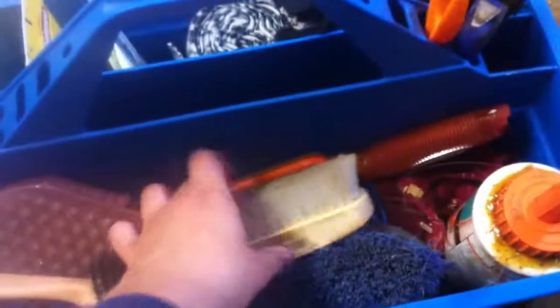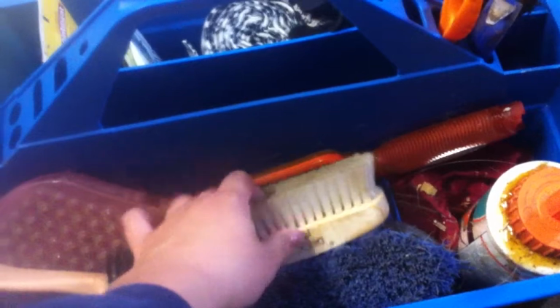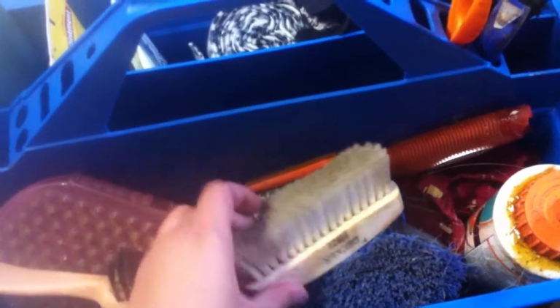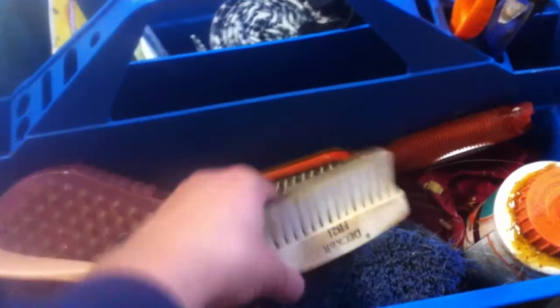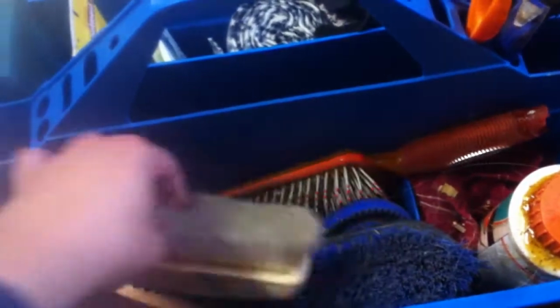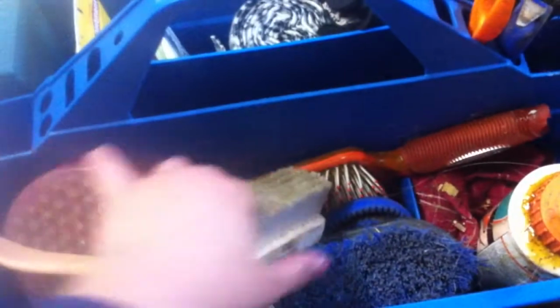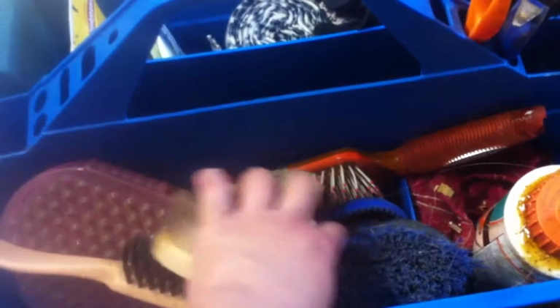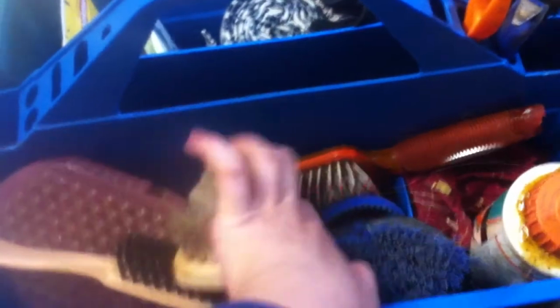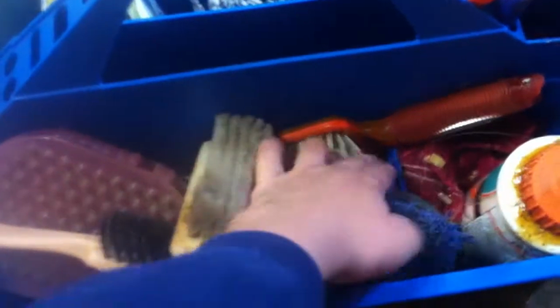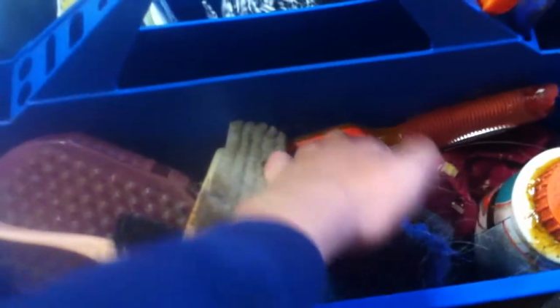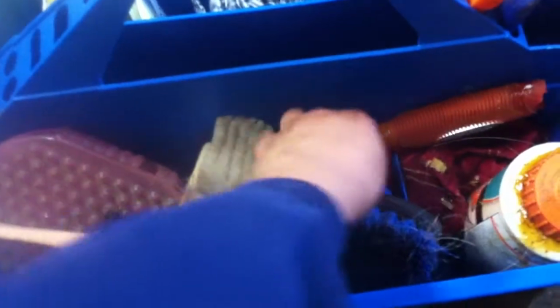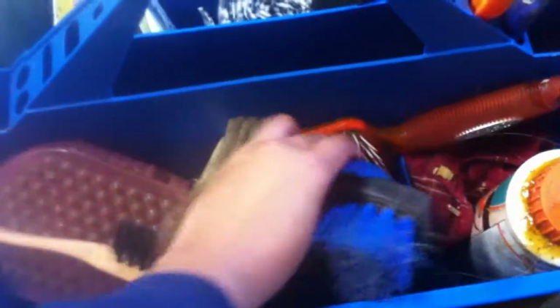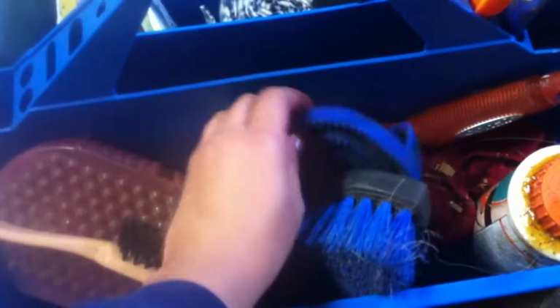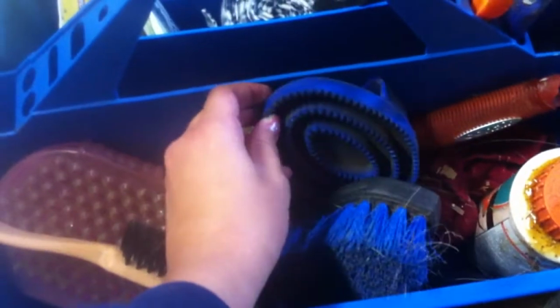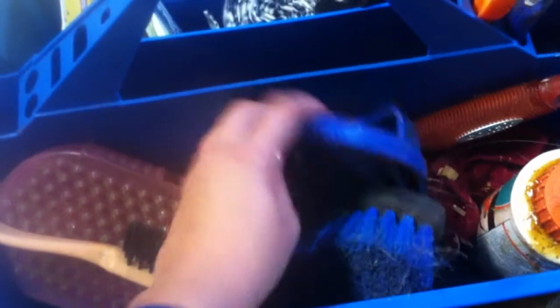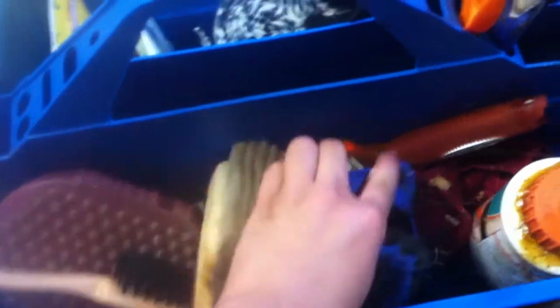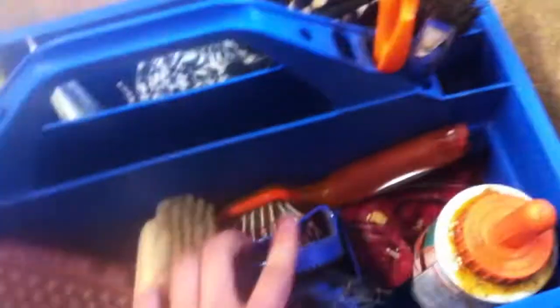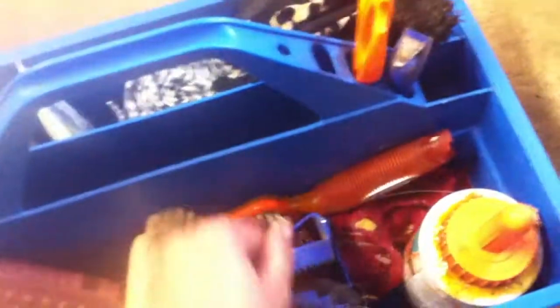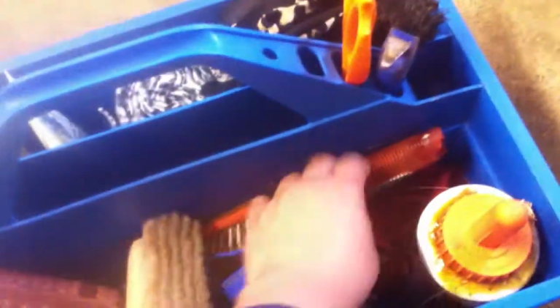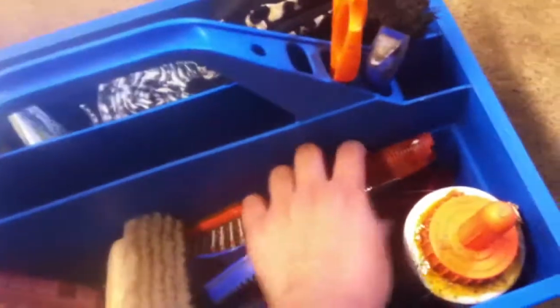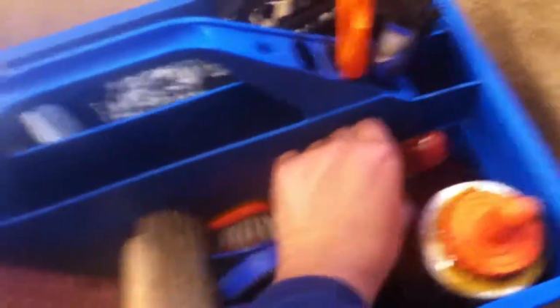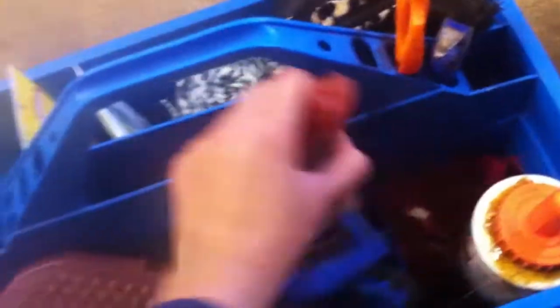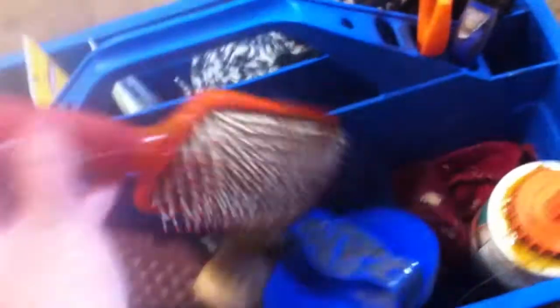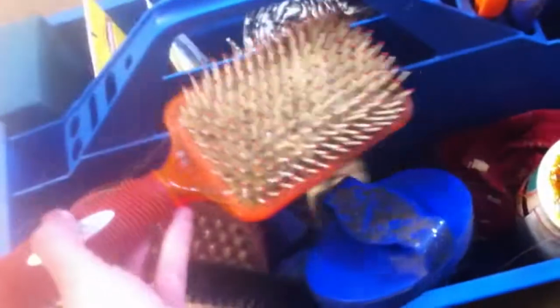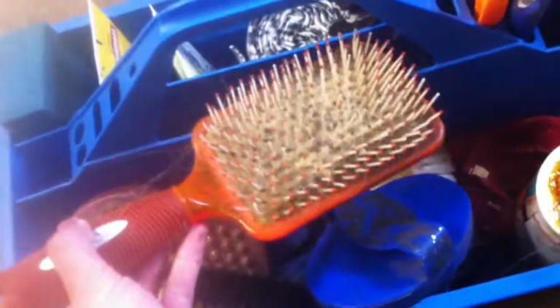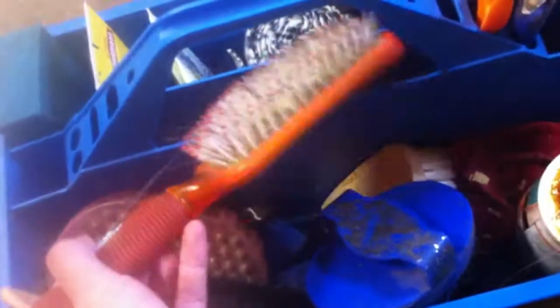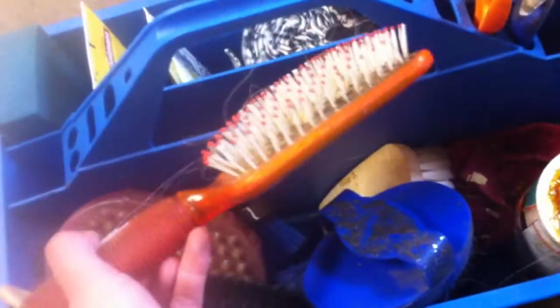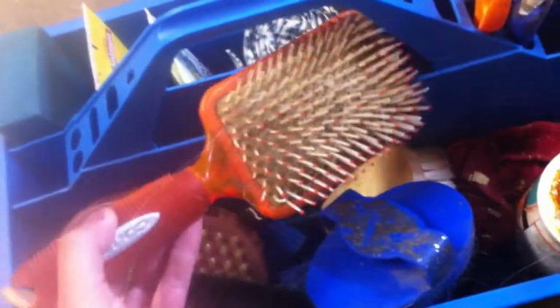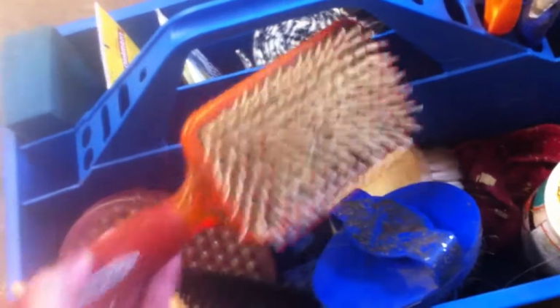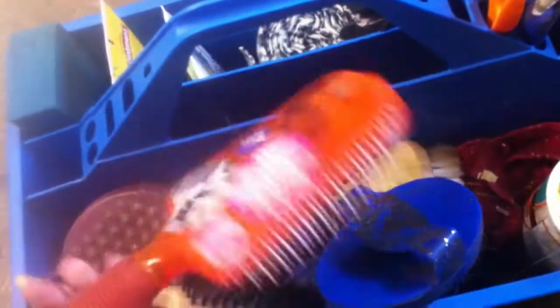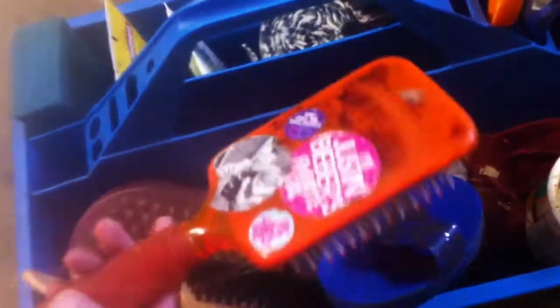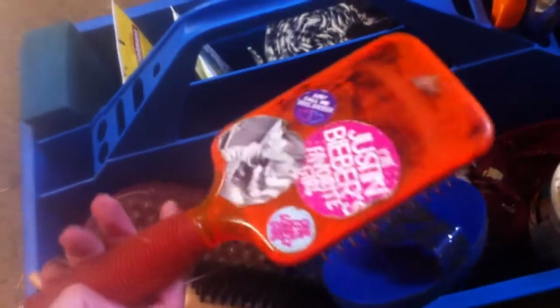Then I have a face brush, a body brush, and another curry comb. Then I have a regular brush, like a hair brush.